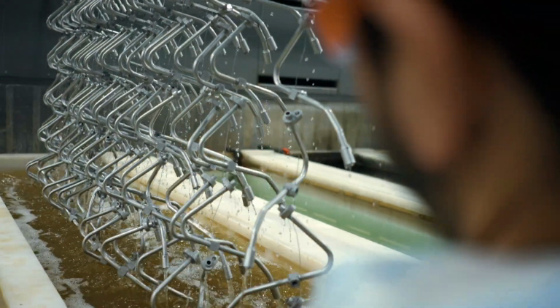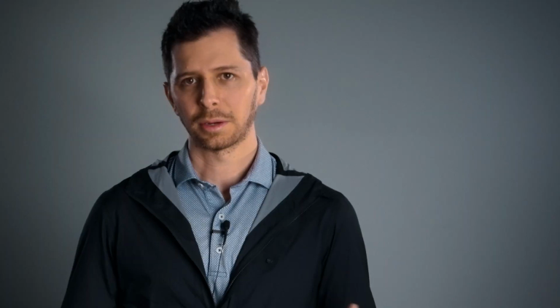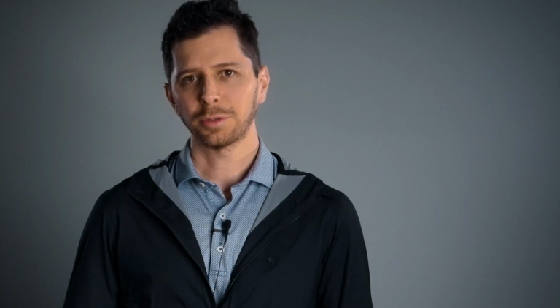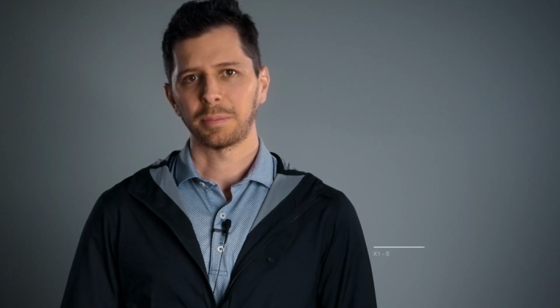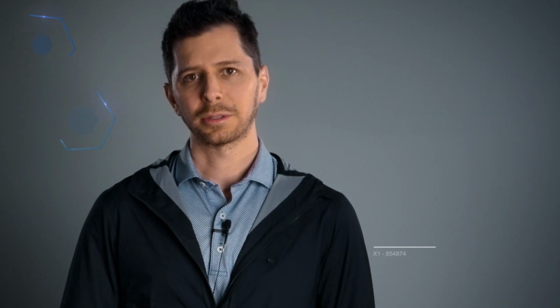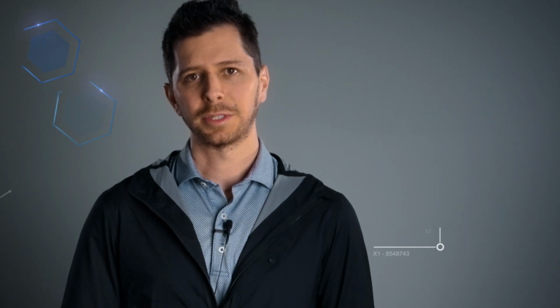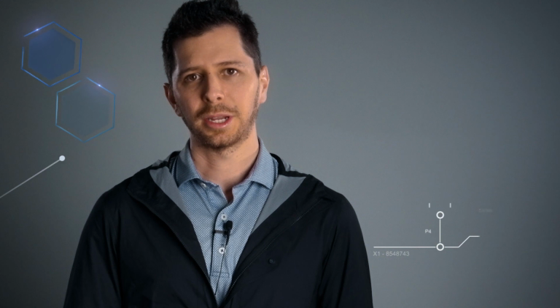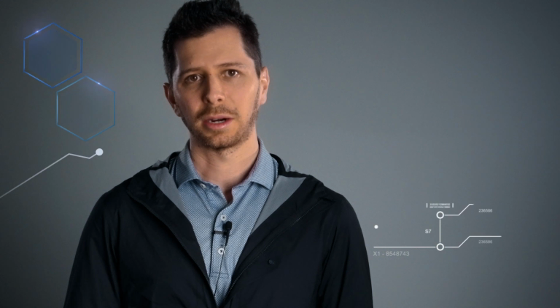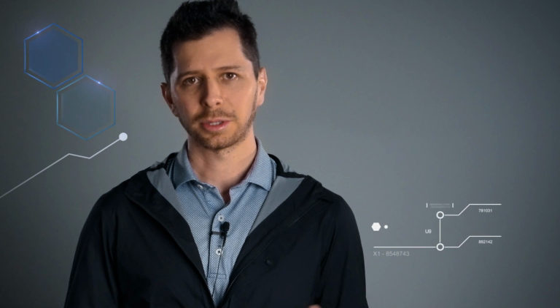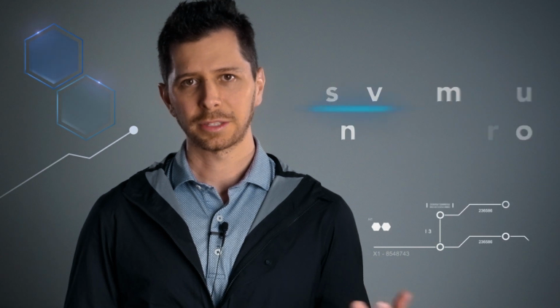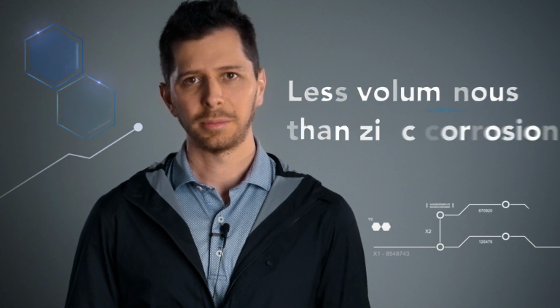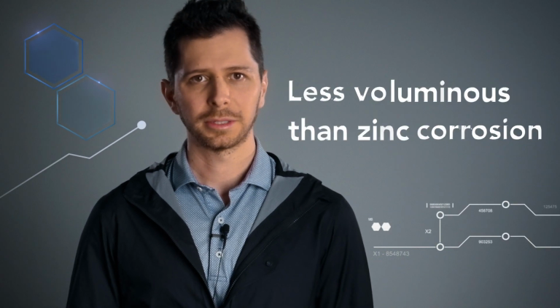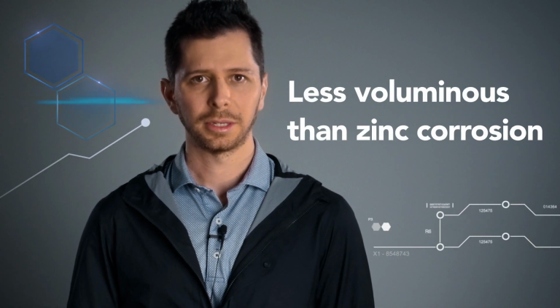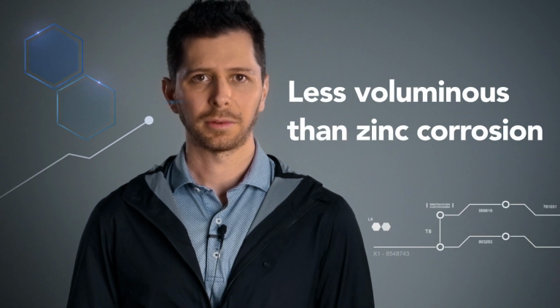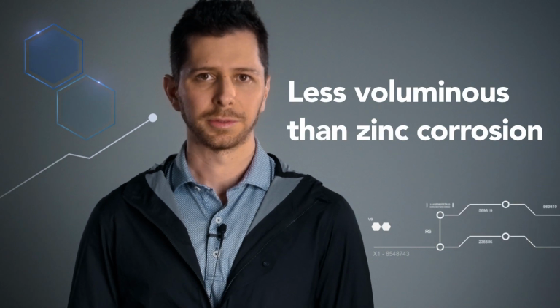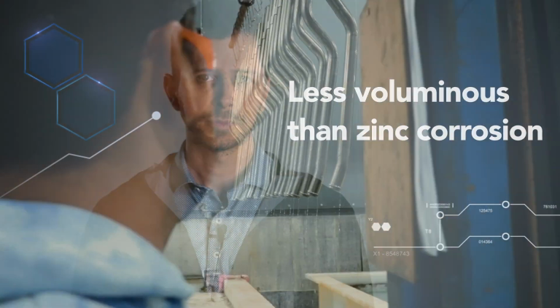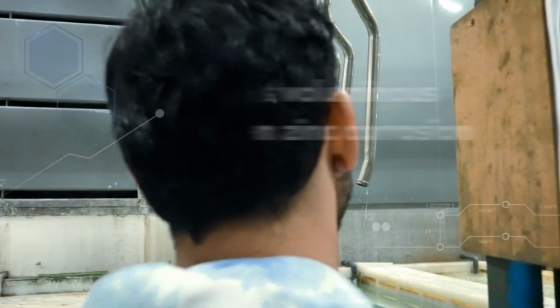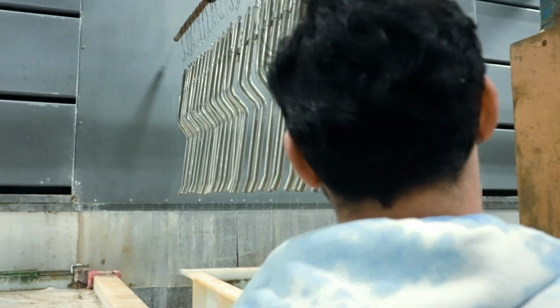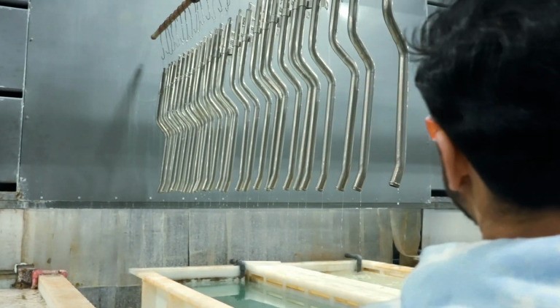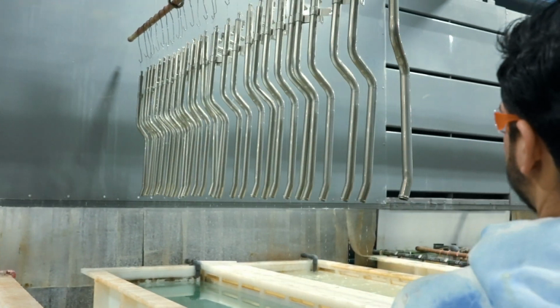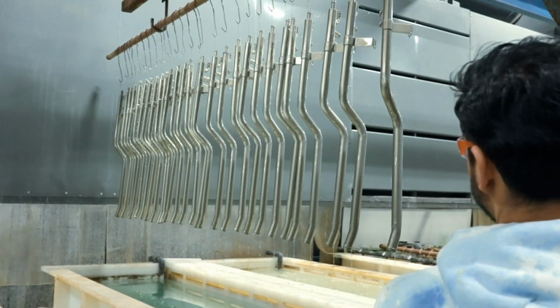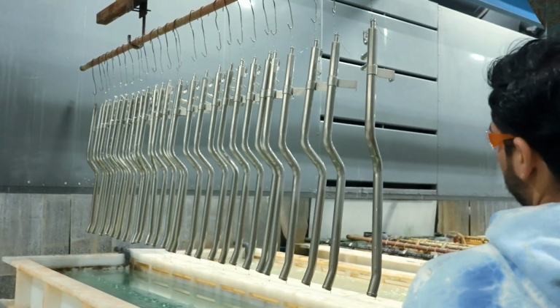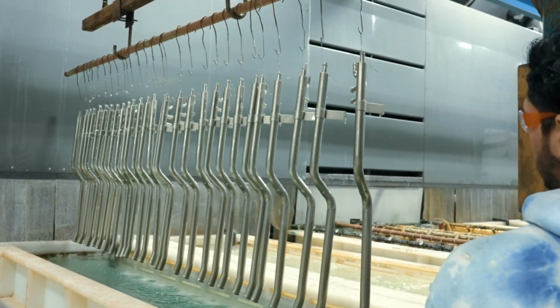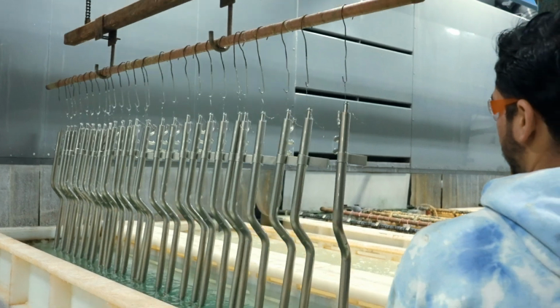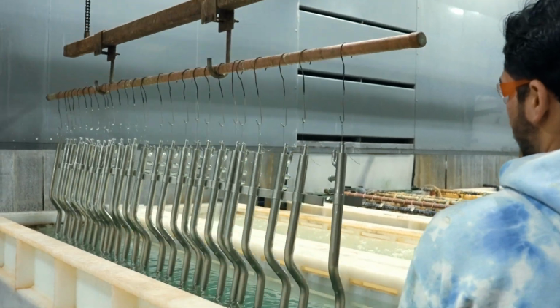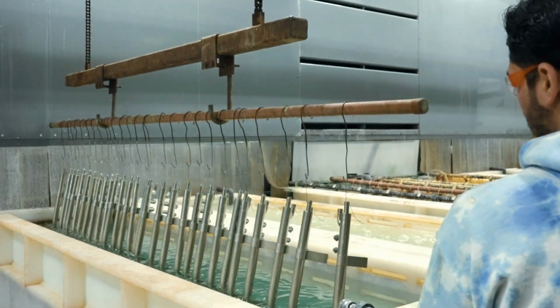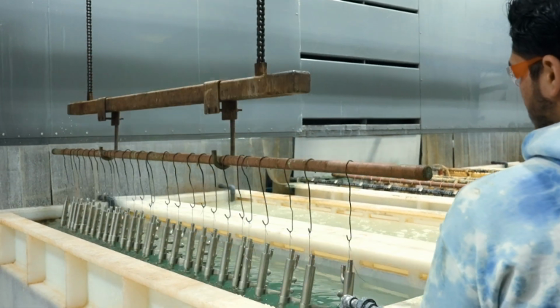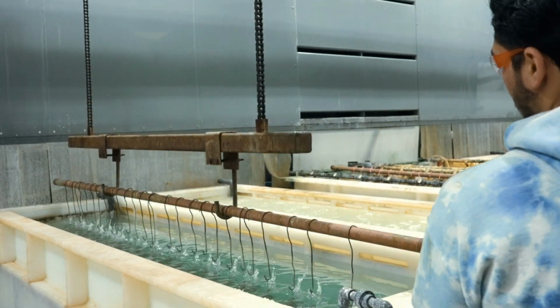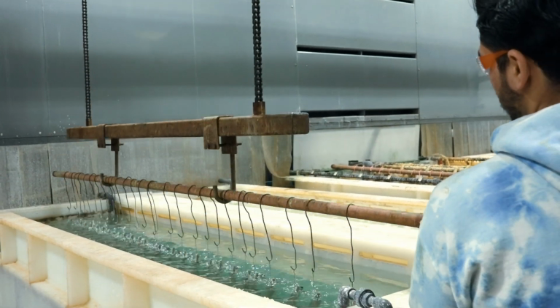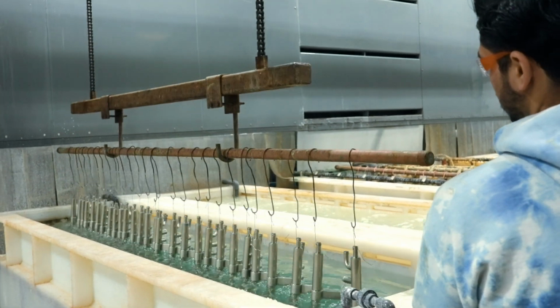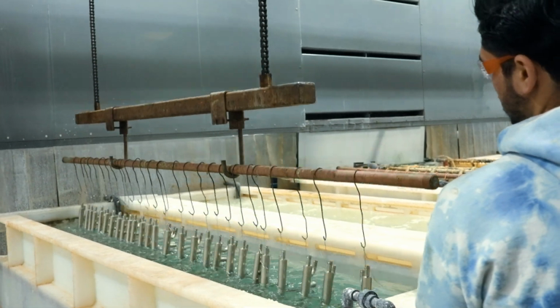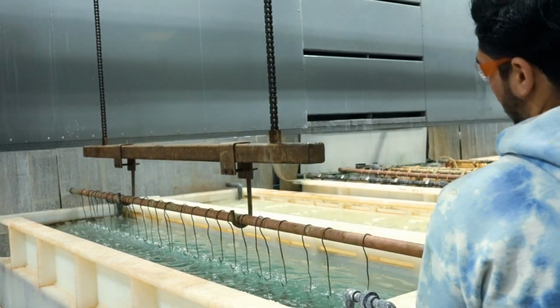The corrosion byproducts of zinc nickel are also less voluminous than zinc corrosion. Therefore, parts that have been plated with this alloy will appear untouched by the environment for longer.